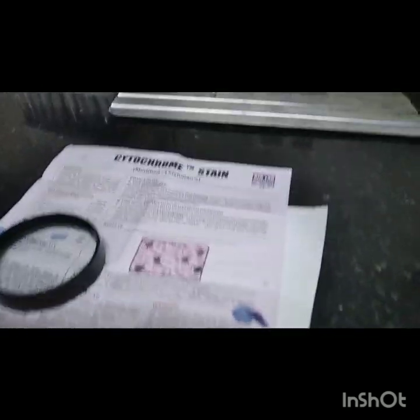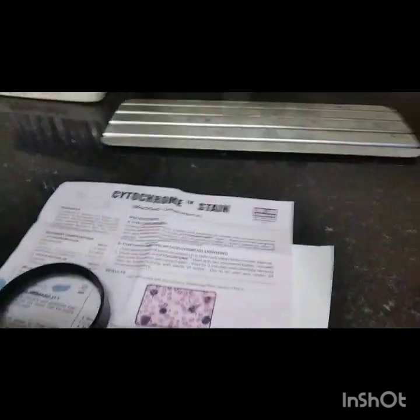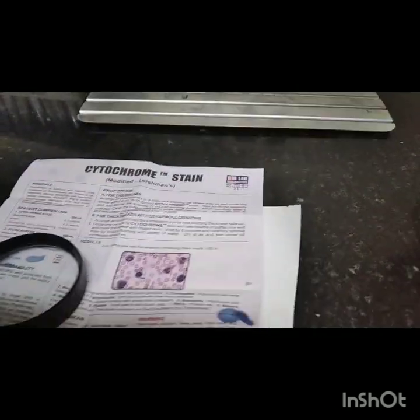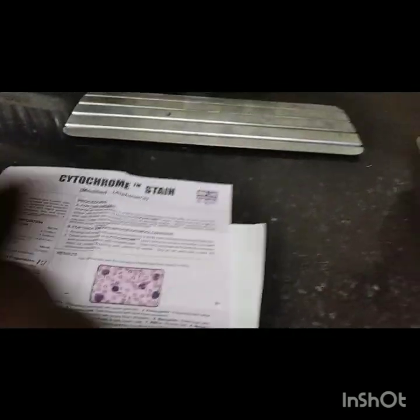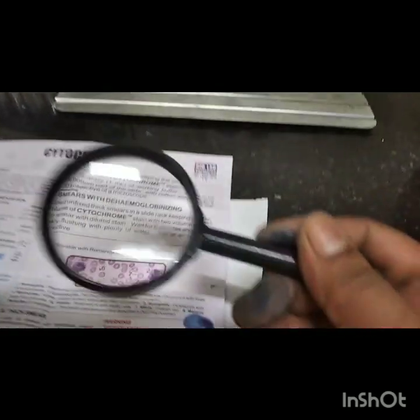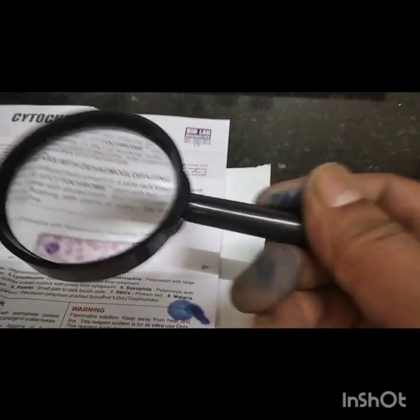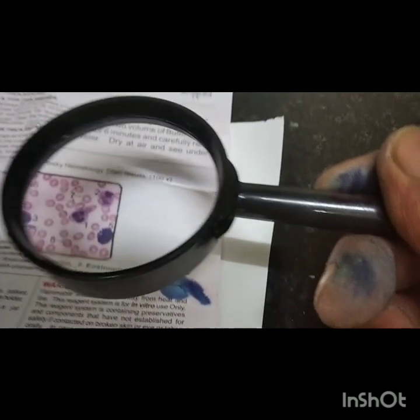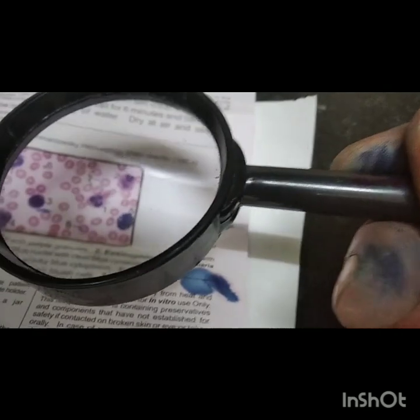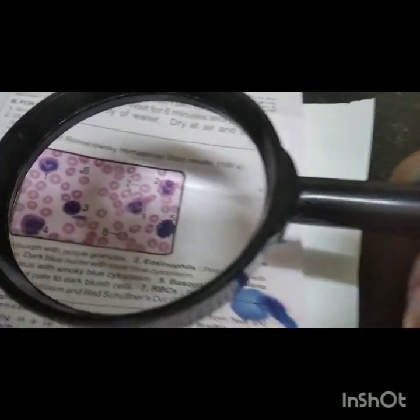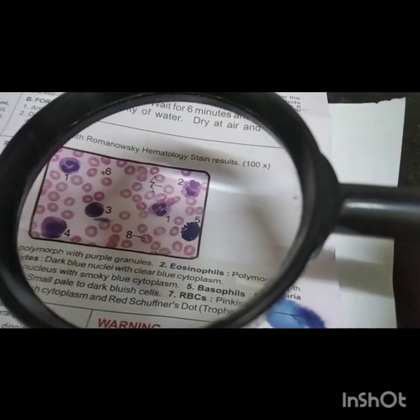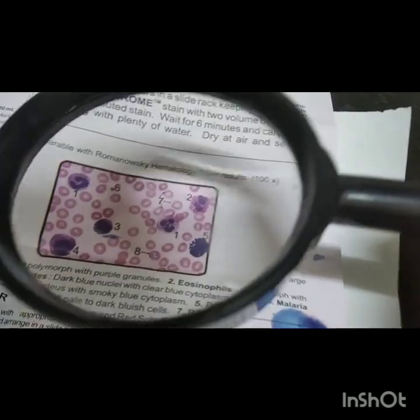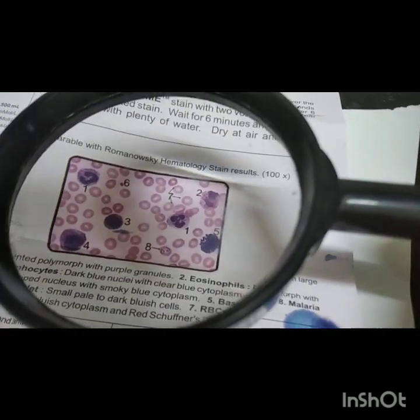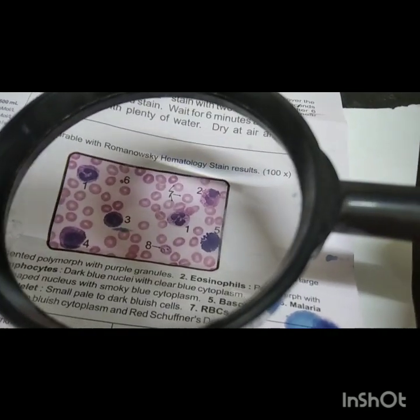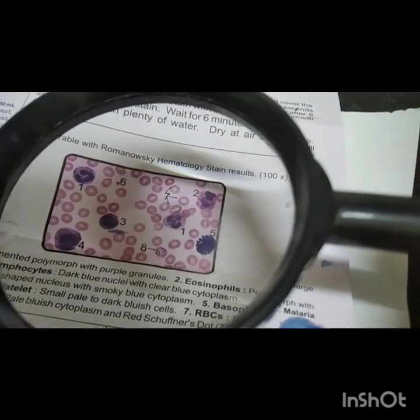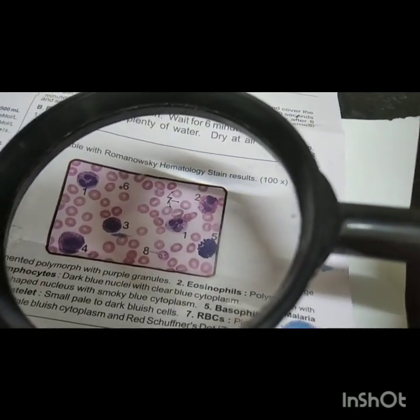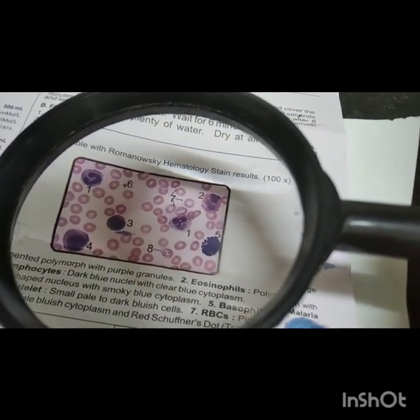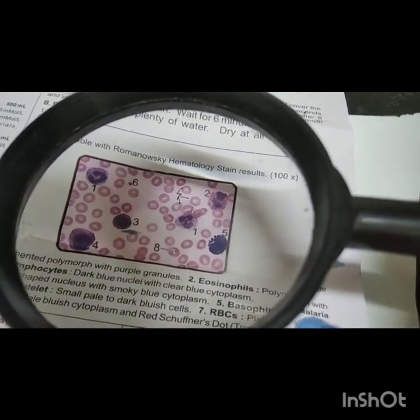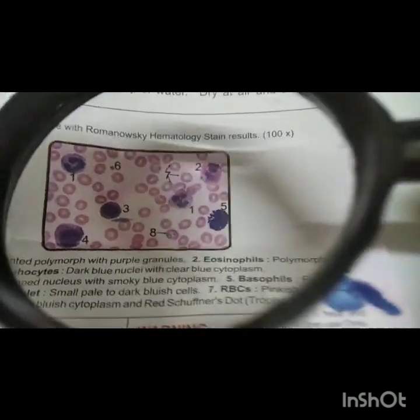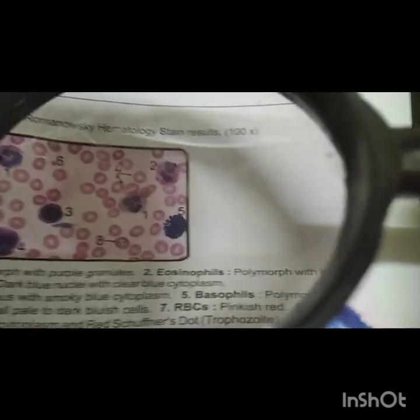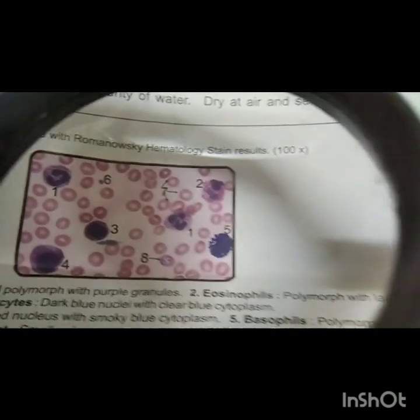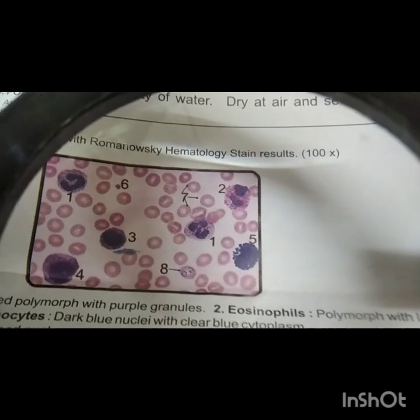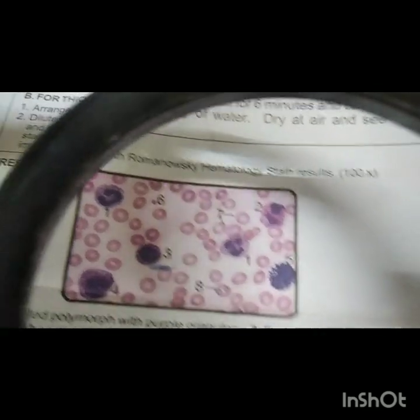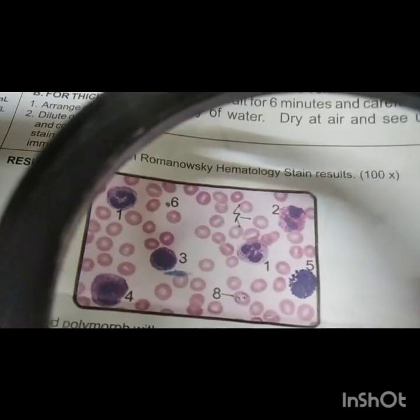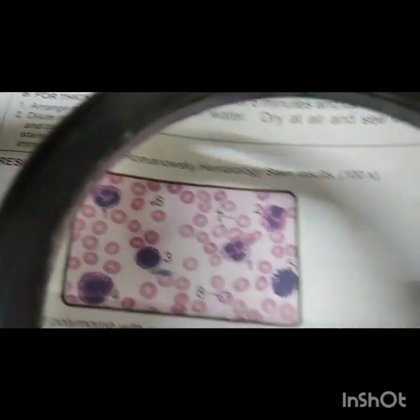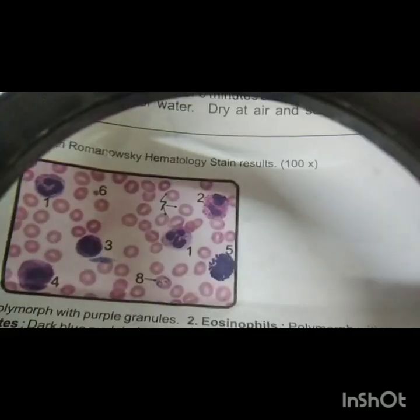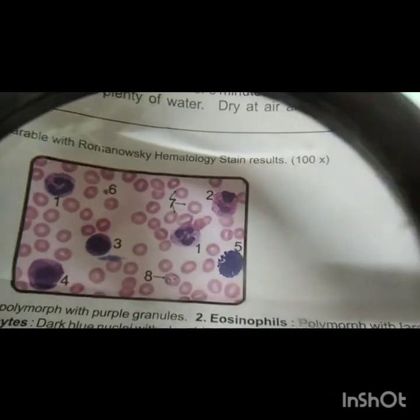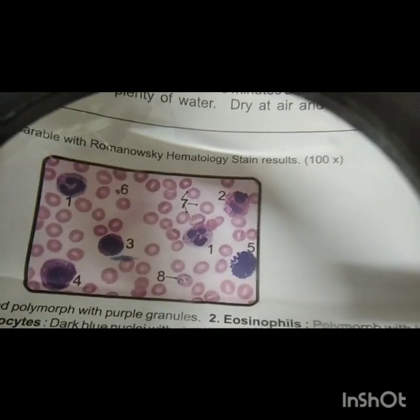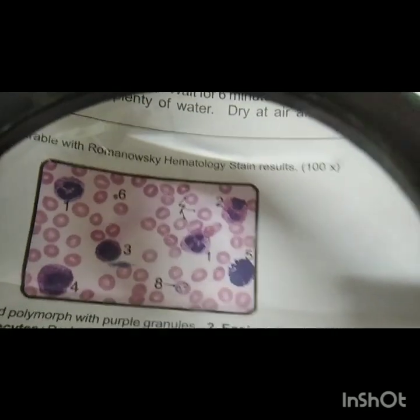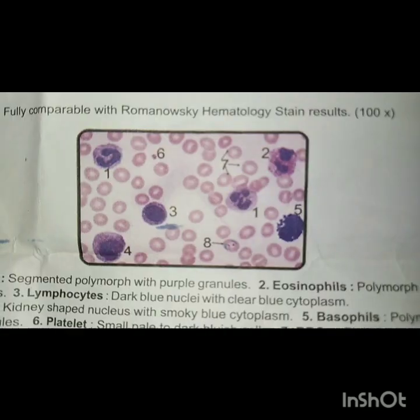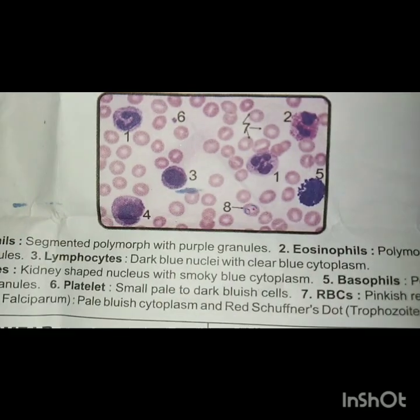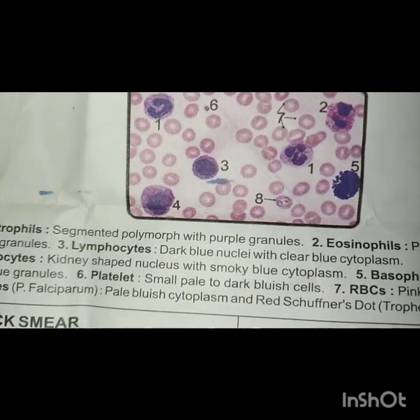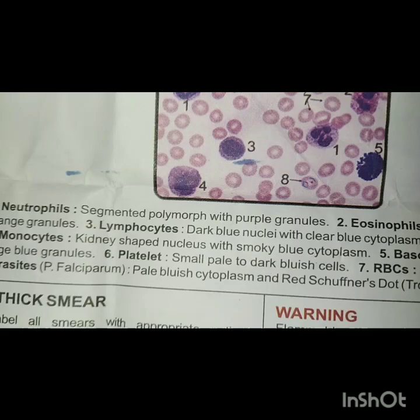Under oil immersion it looks like that. You can see RBCs, eosinophils, basophils, neutrophils, monocytes, and band cells — everything is counted in a total of 100.